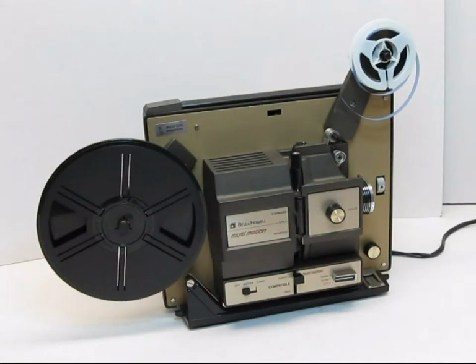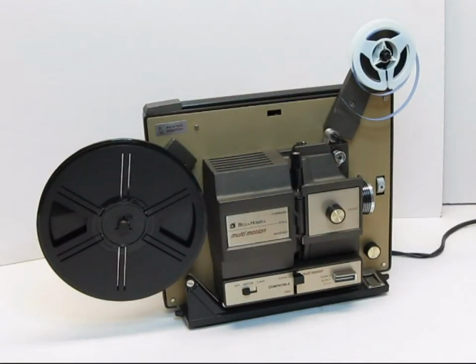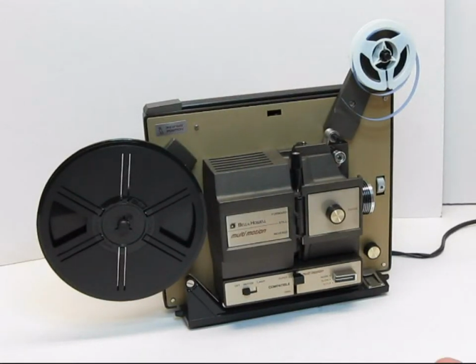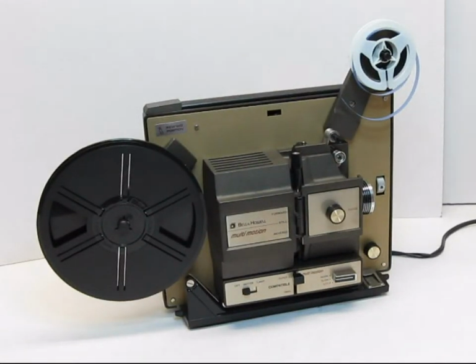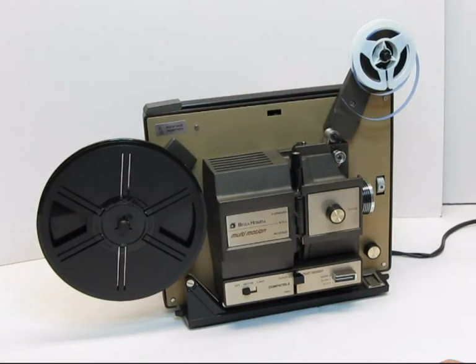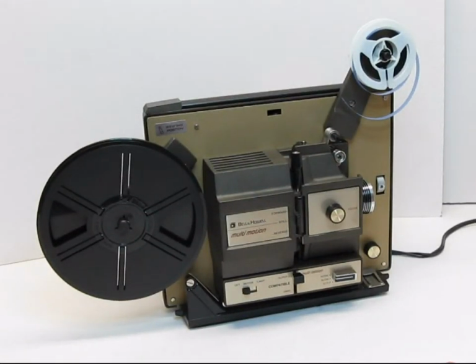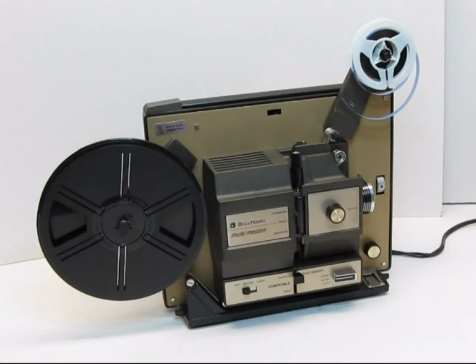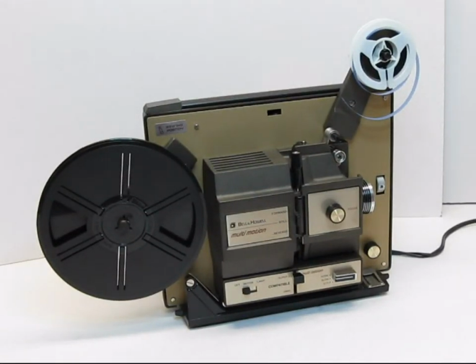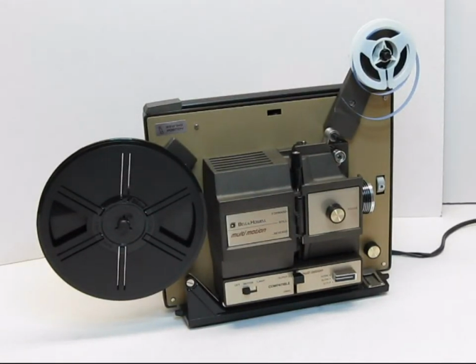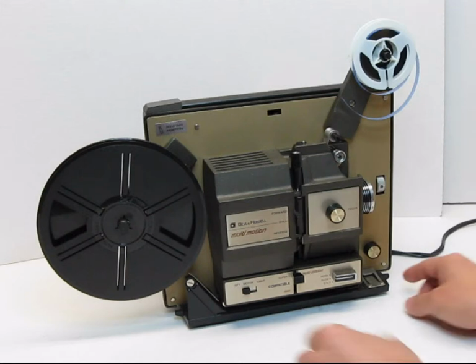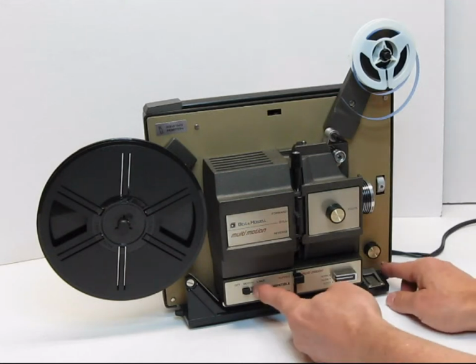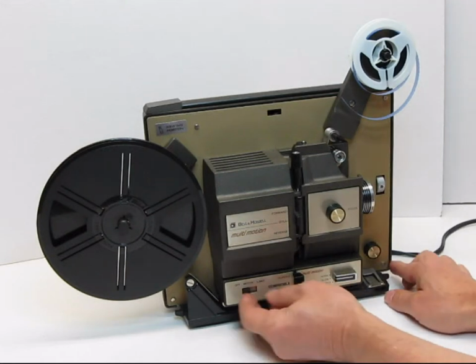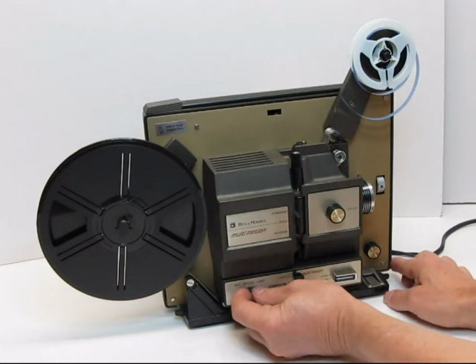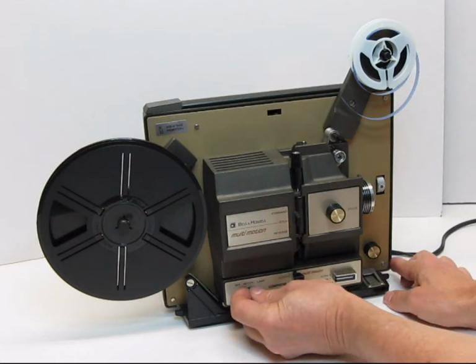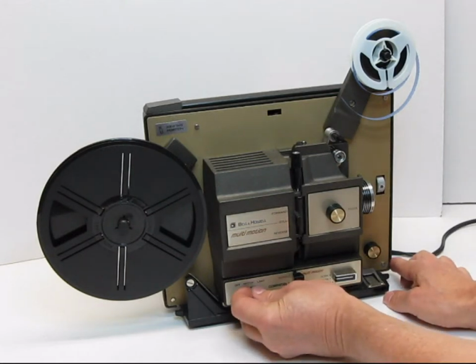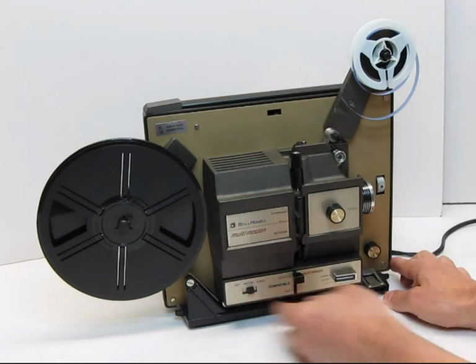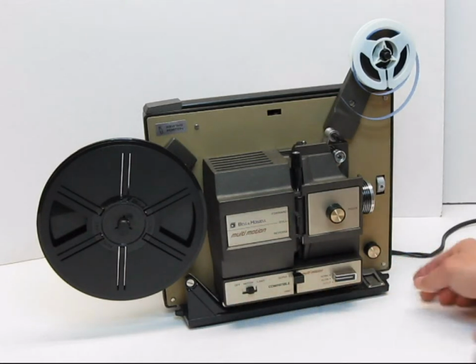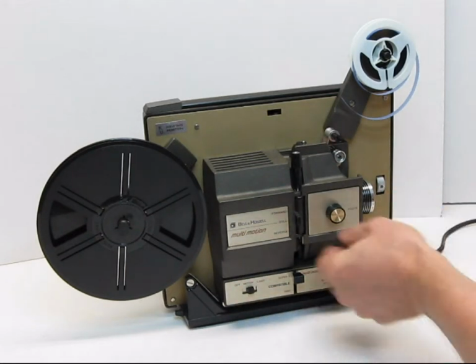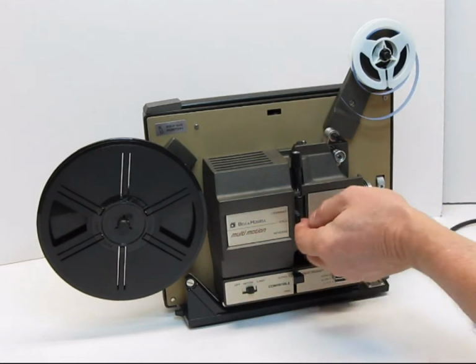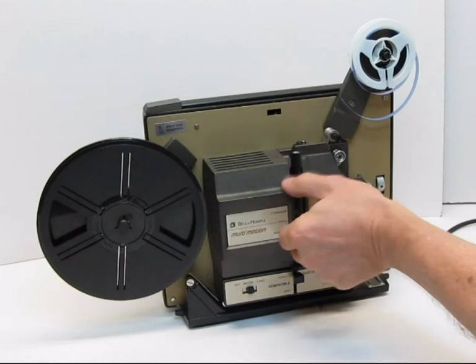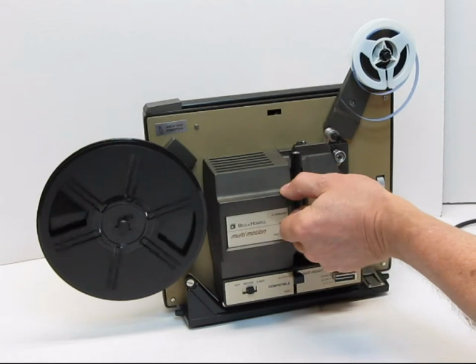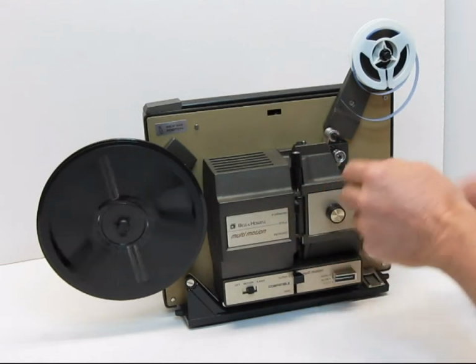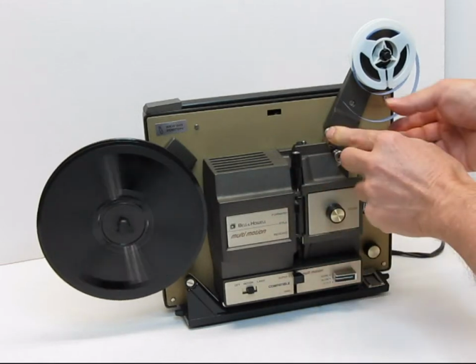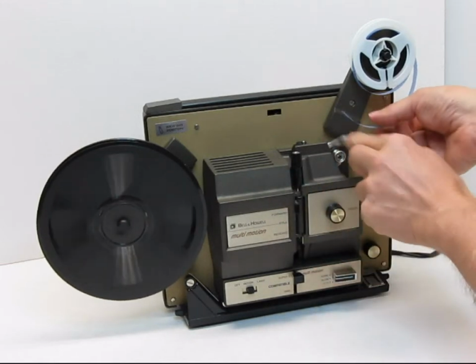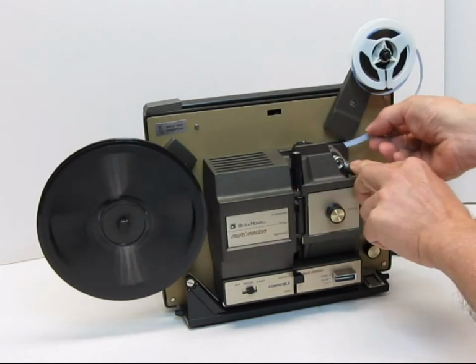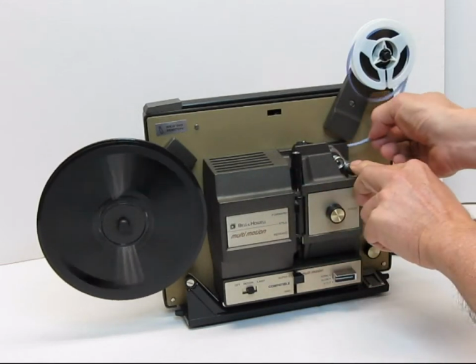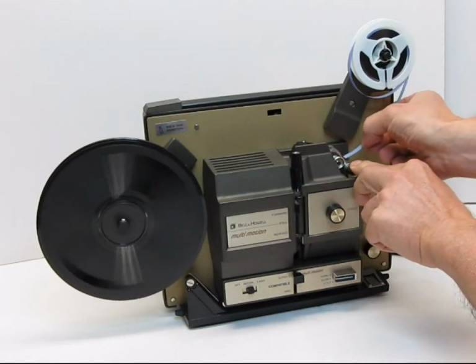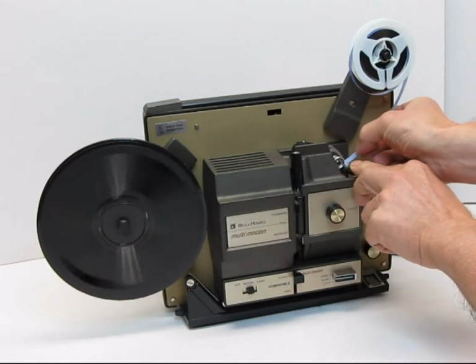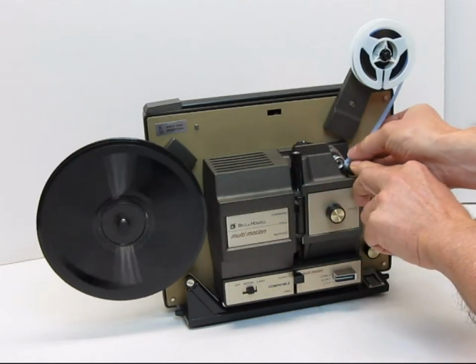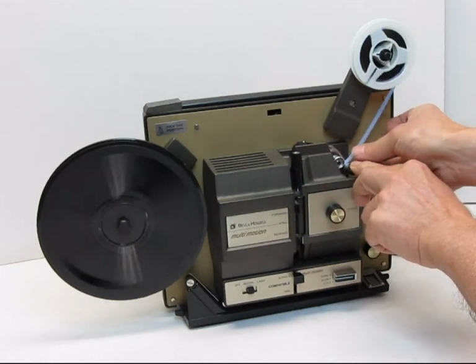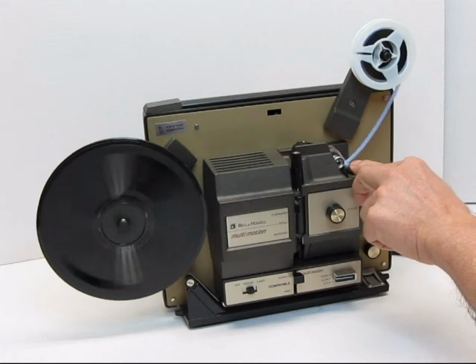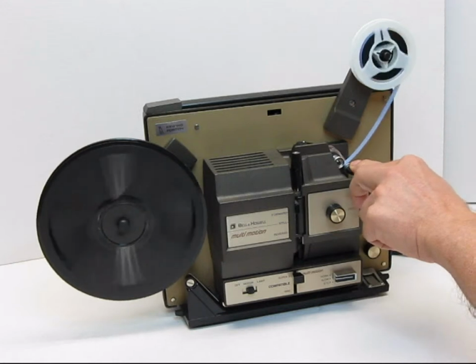We're going to show you here the basic functions of this Bell and Howell projector. We'll begin by turning the motor switch to on, engage the forward lever, and the auto load lever goes down like that.